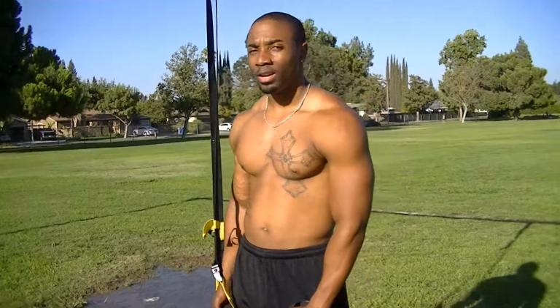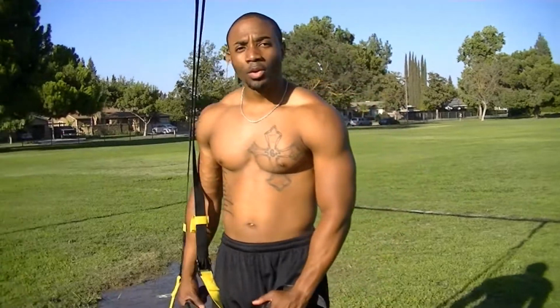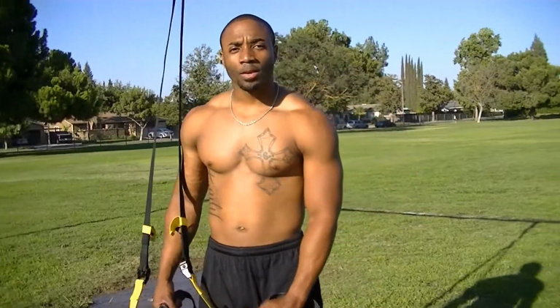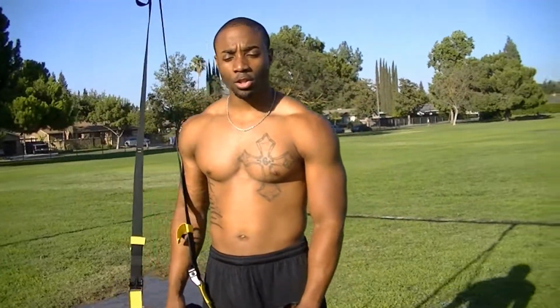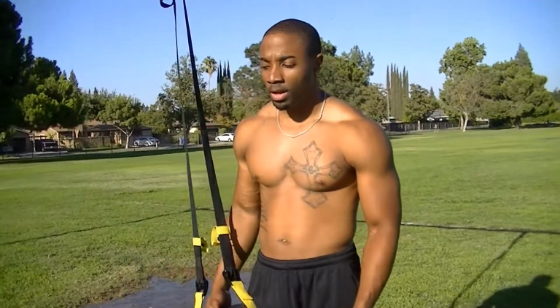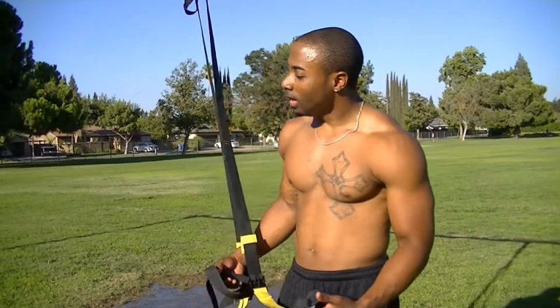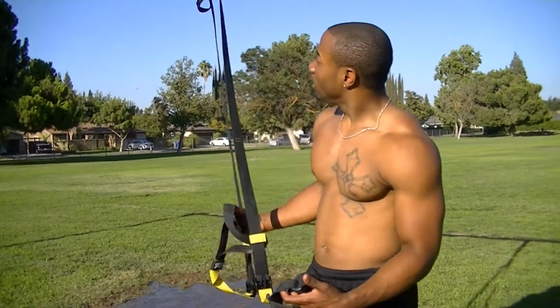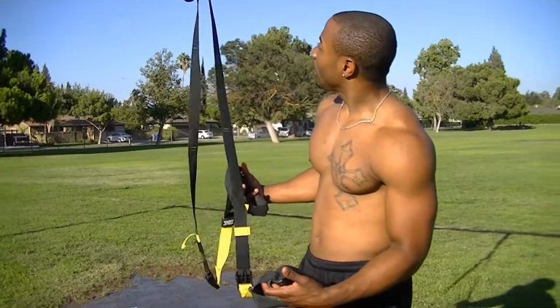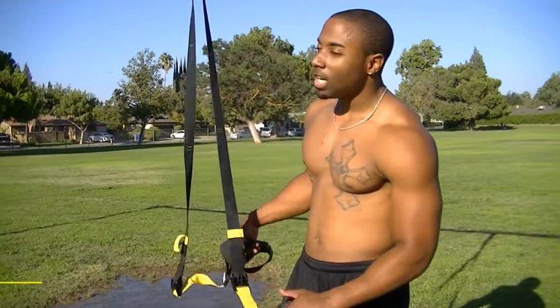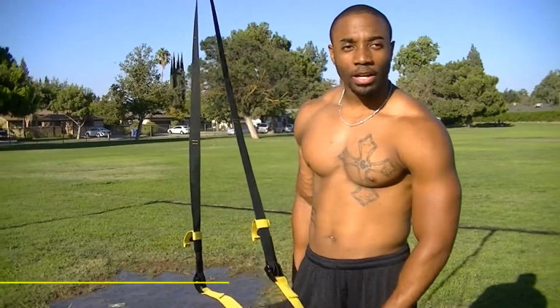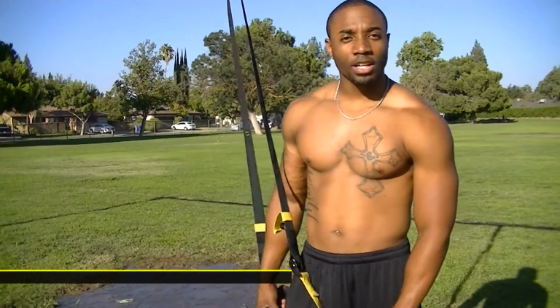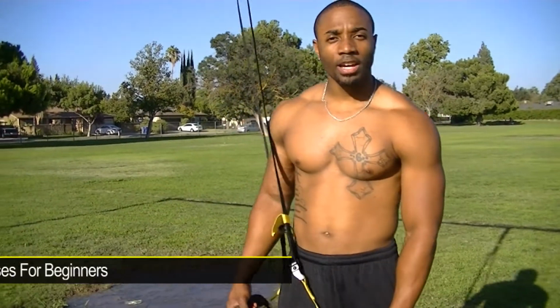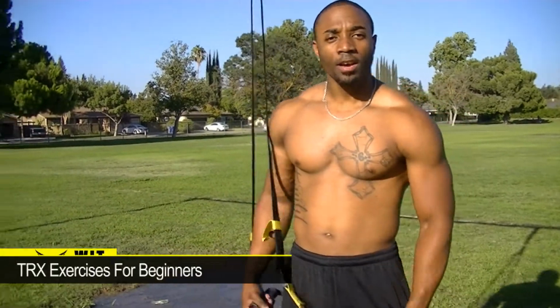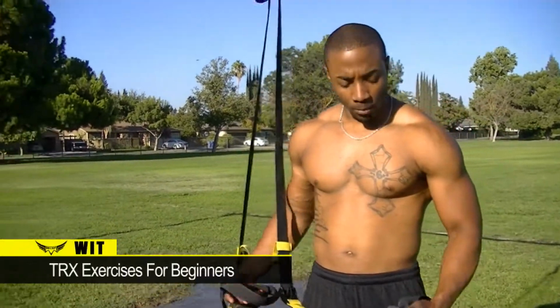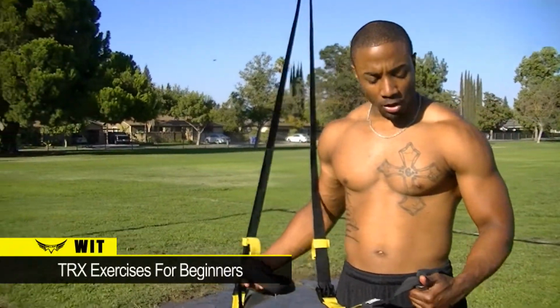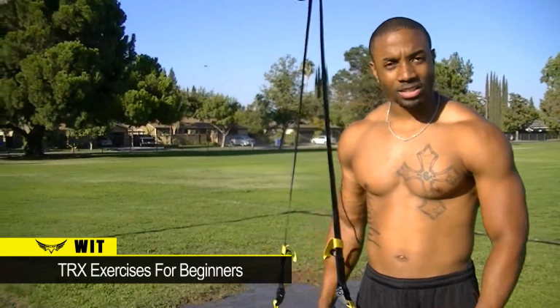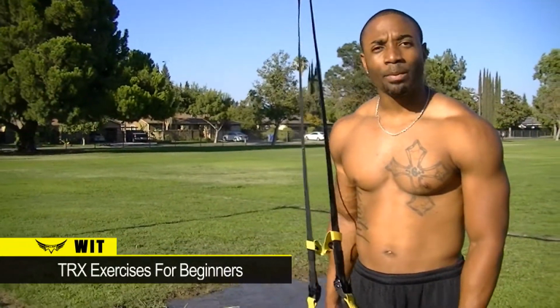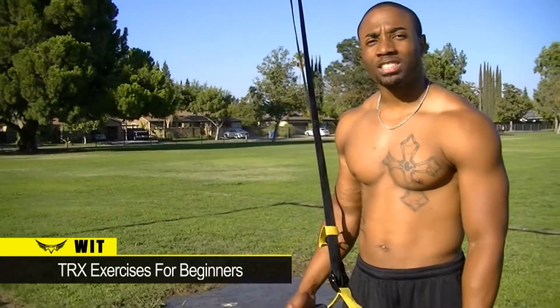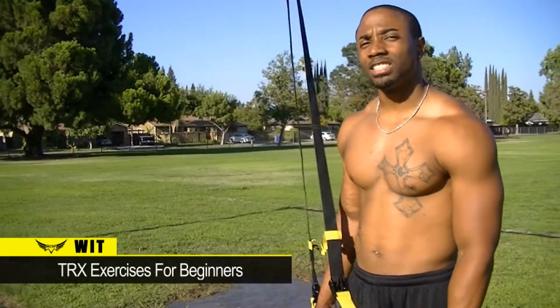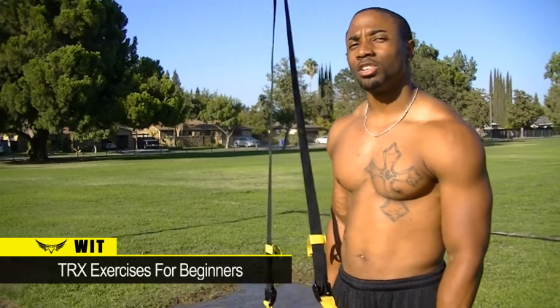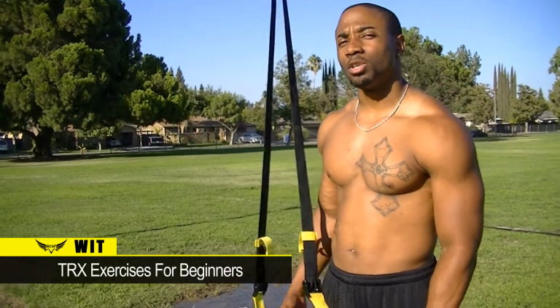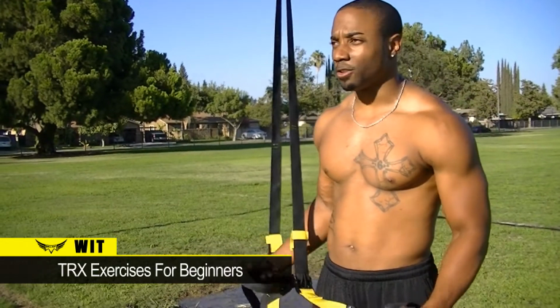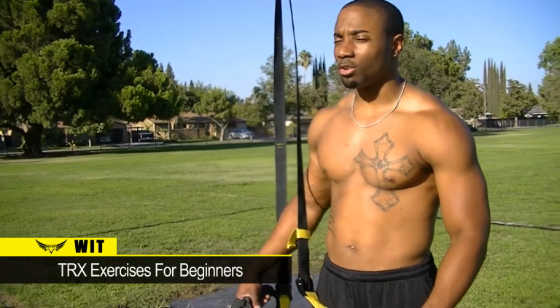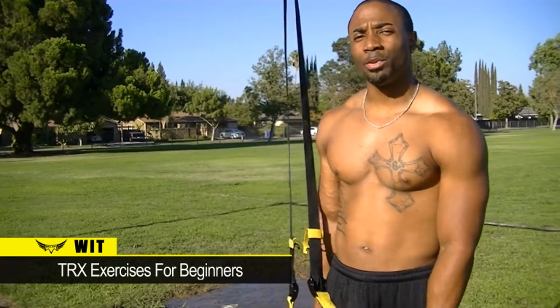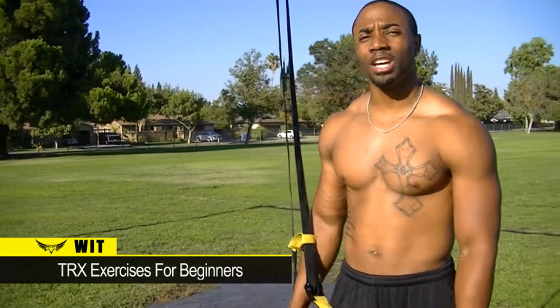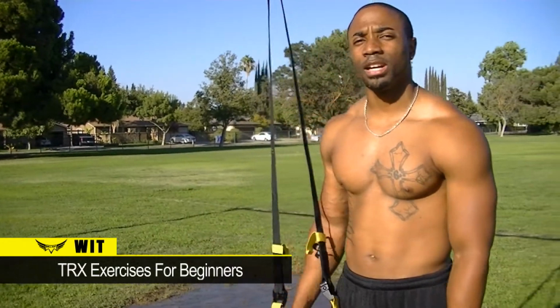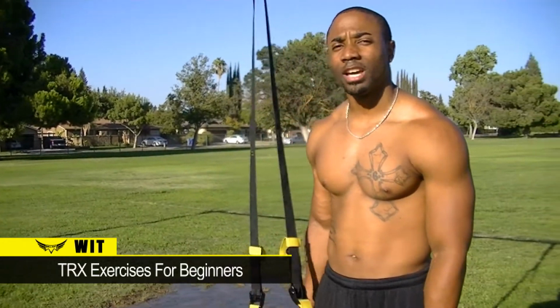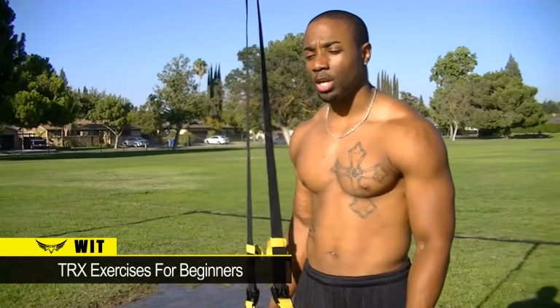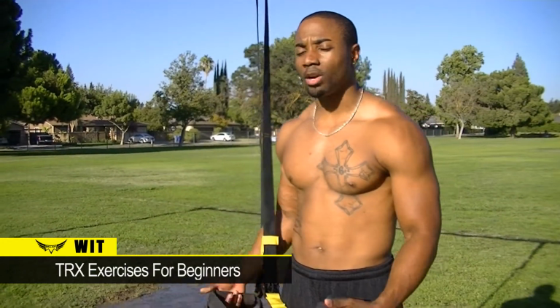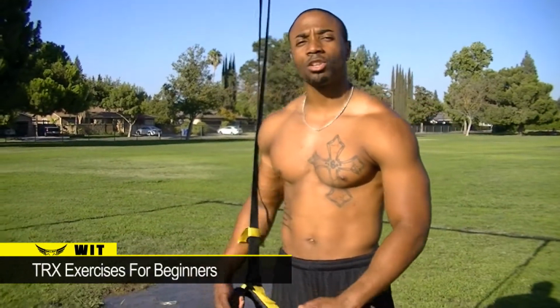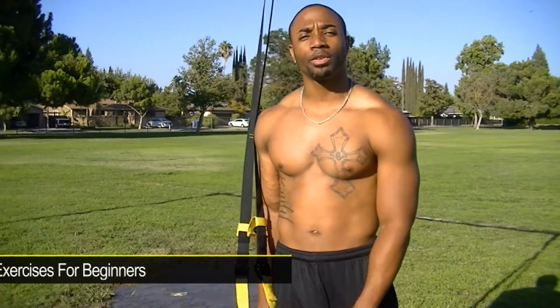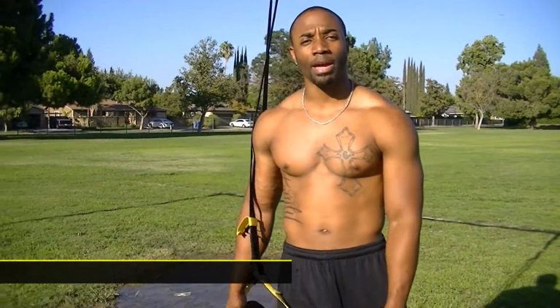What's up YouTube? We got a TRX here today. I'm going to show you guys a couple exercises that you can do if you're starting off with a TRX. So here we go, let's start off with the back.